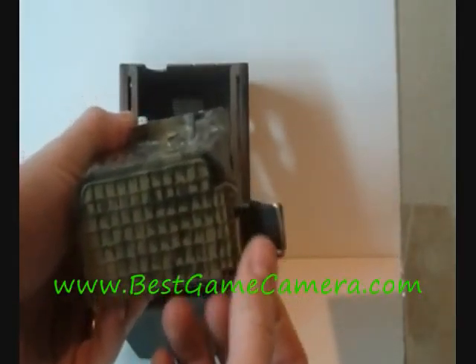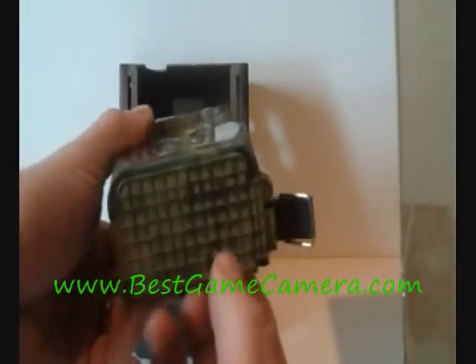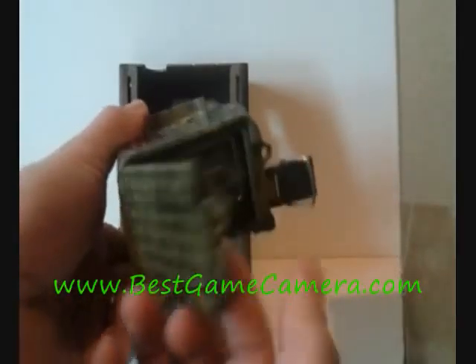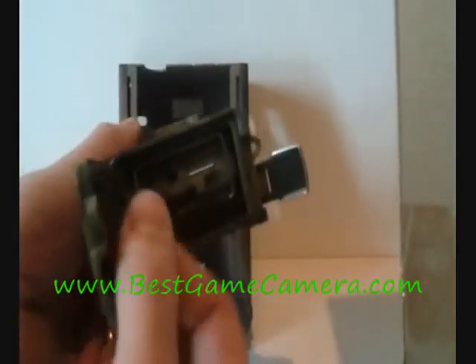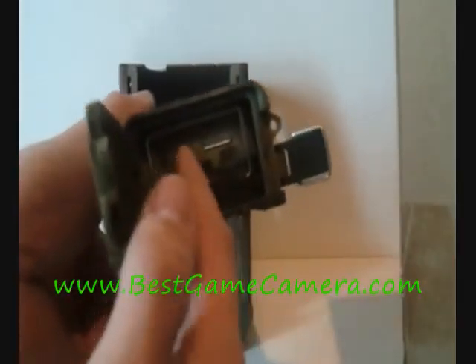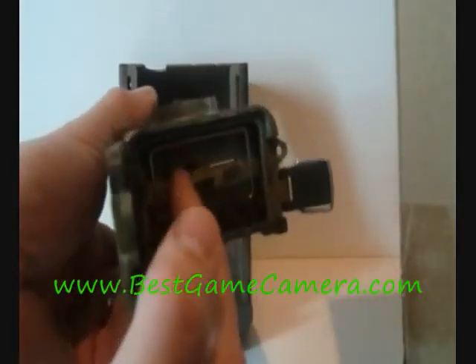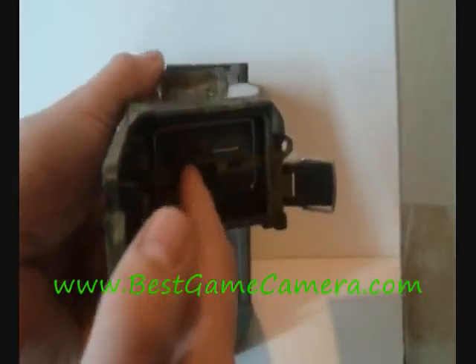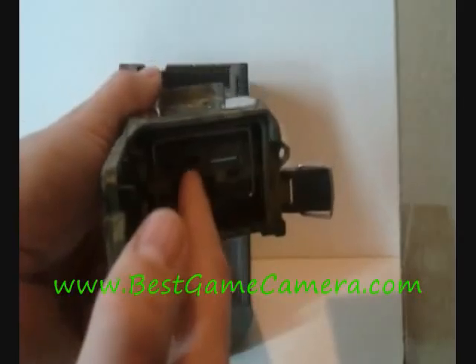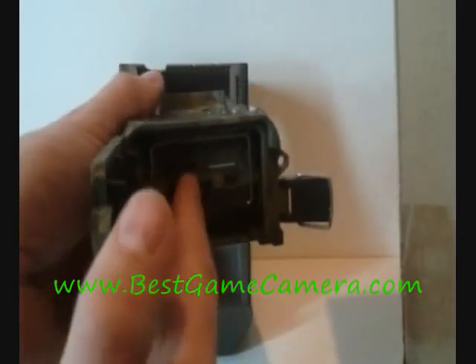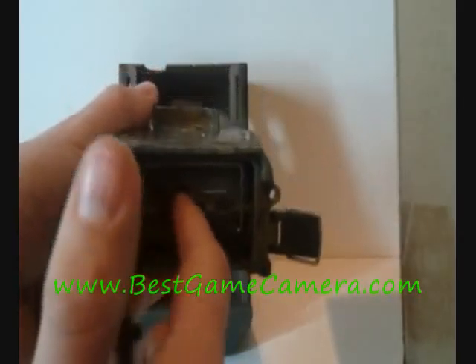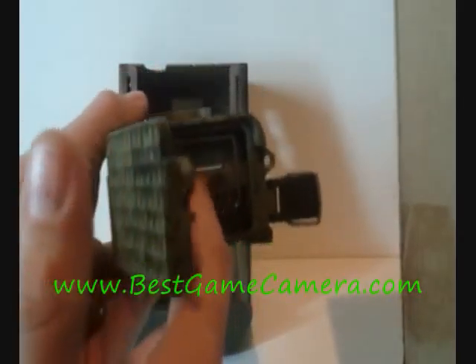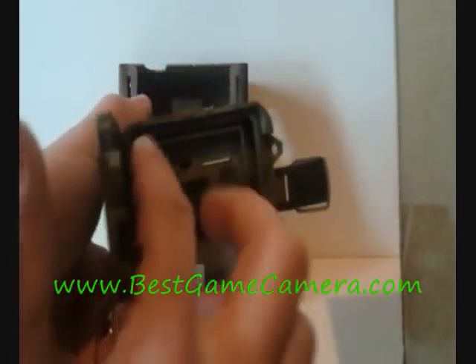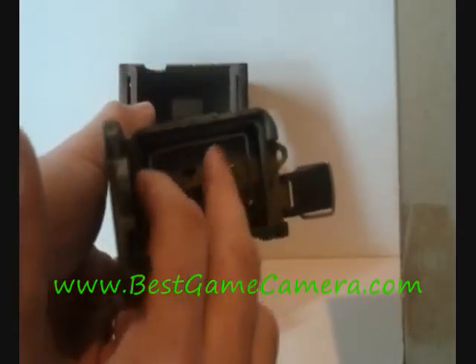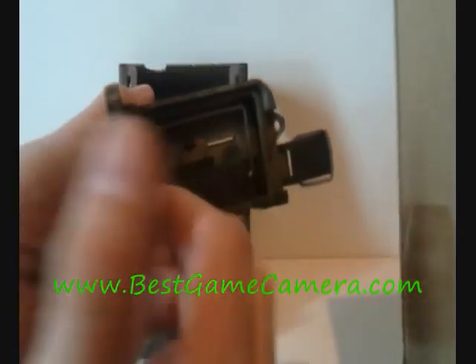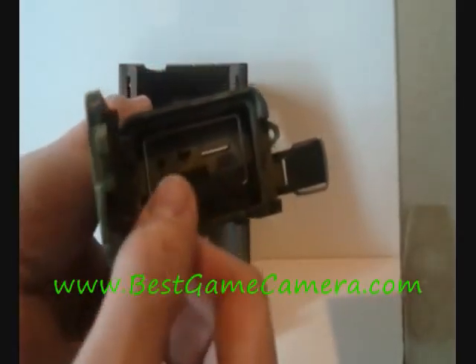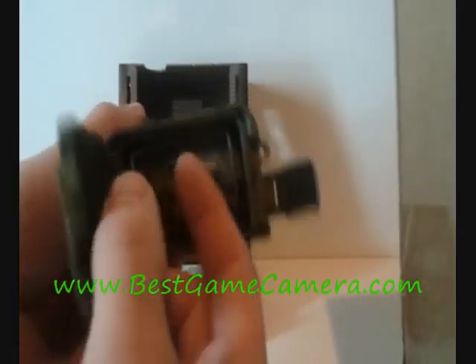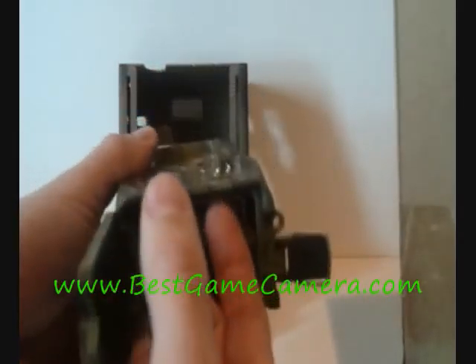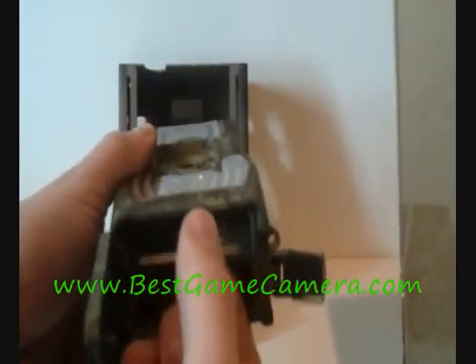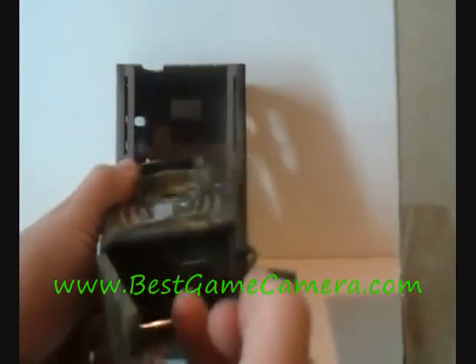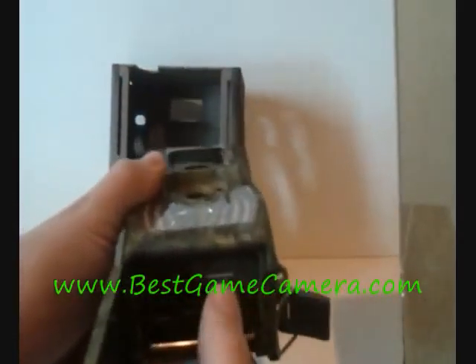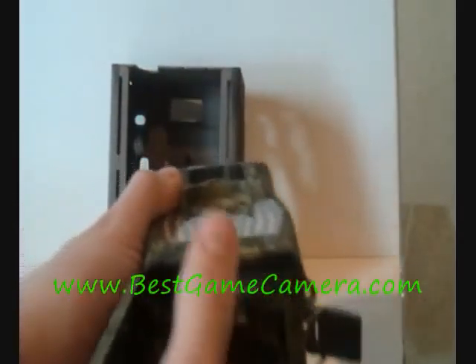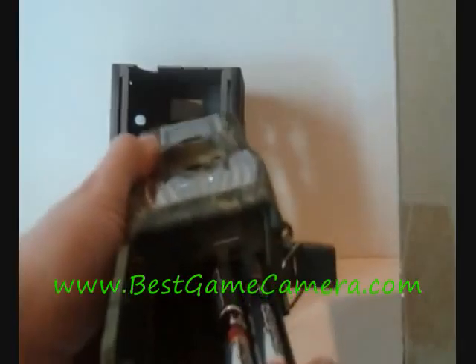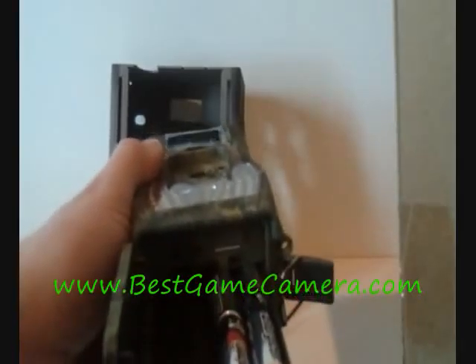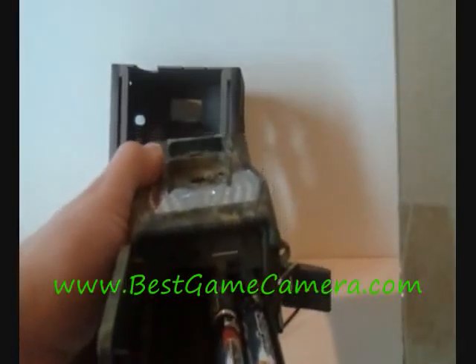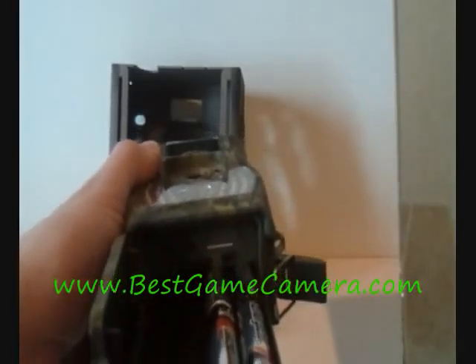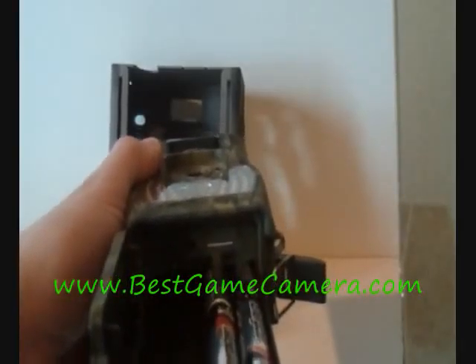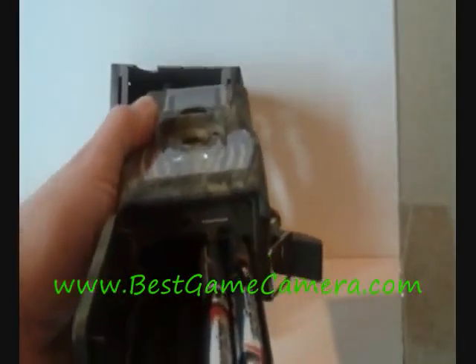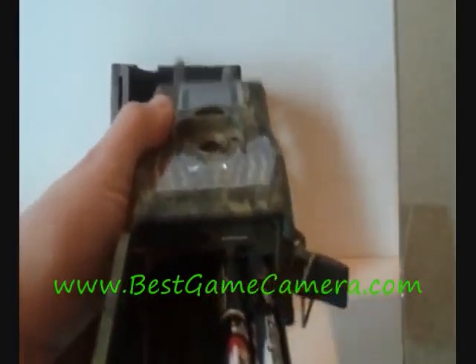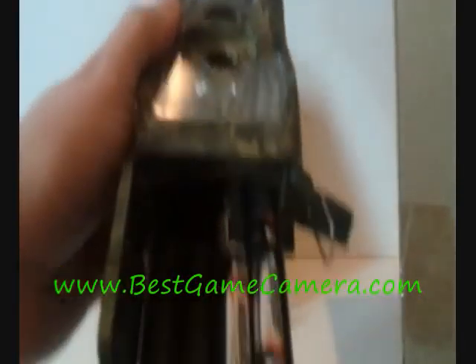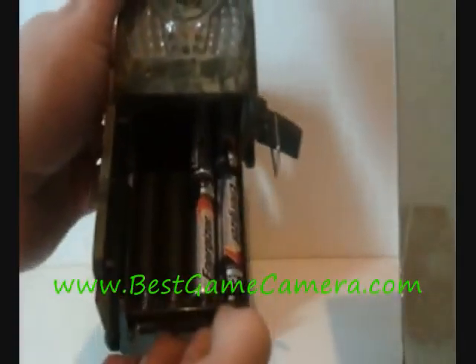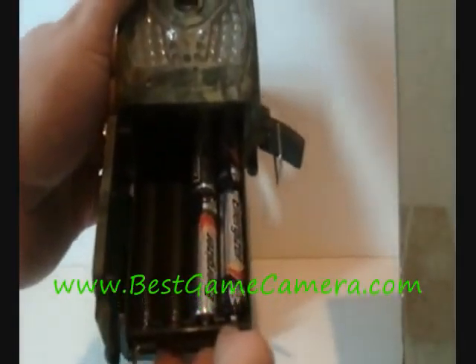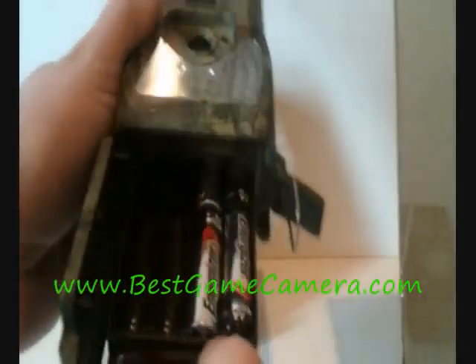You have your door on the bottom. You have an SD card that goes here, your SIM card from your wireless carrier, and your battery tray that will run on 4 and hold up to 8.